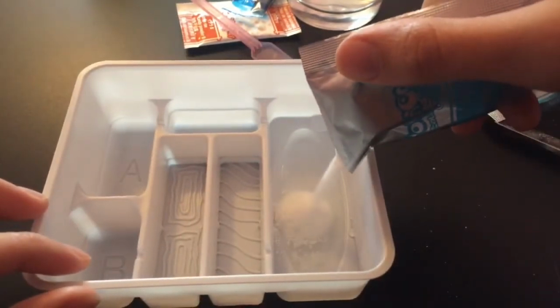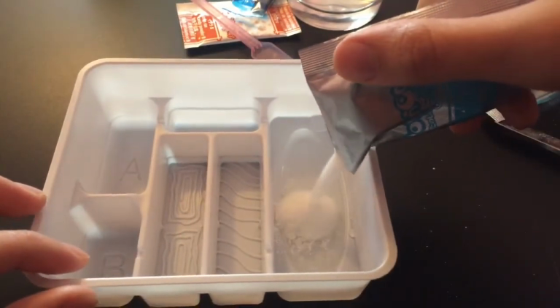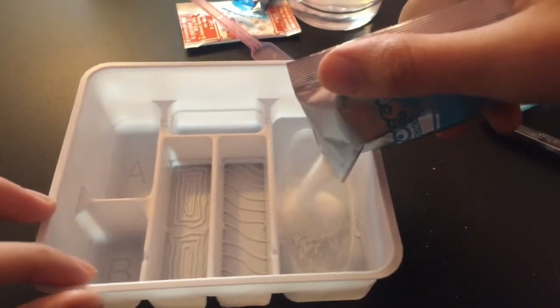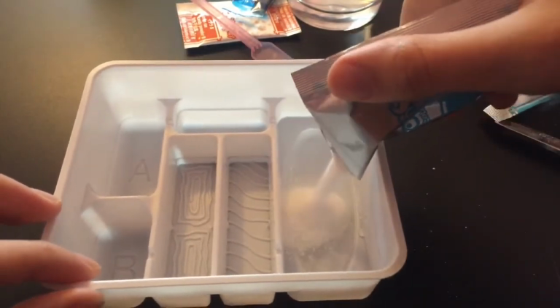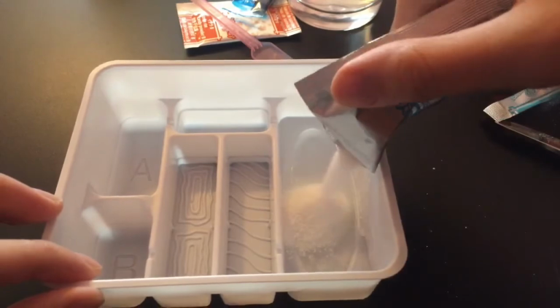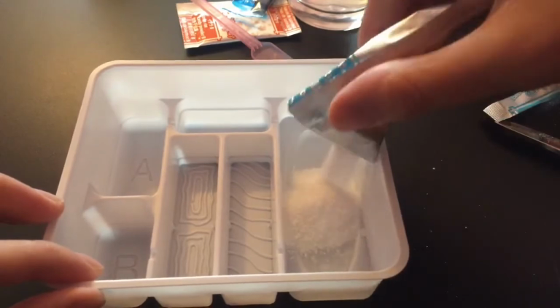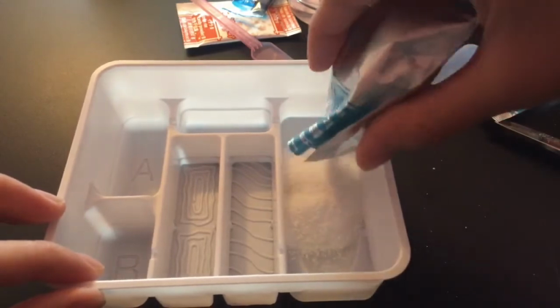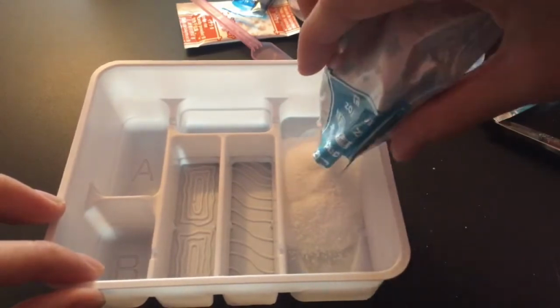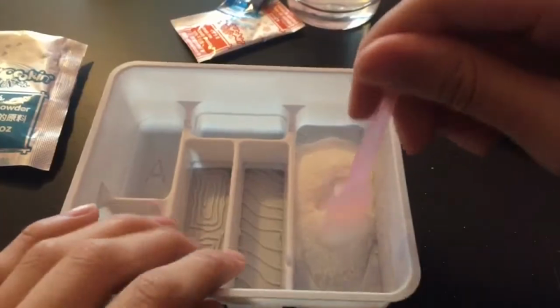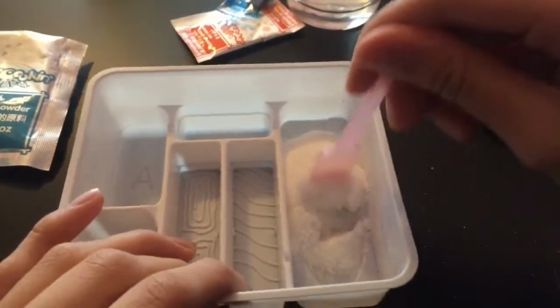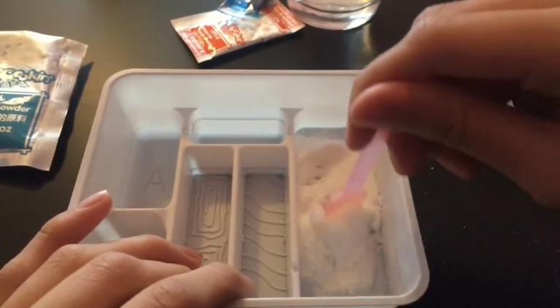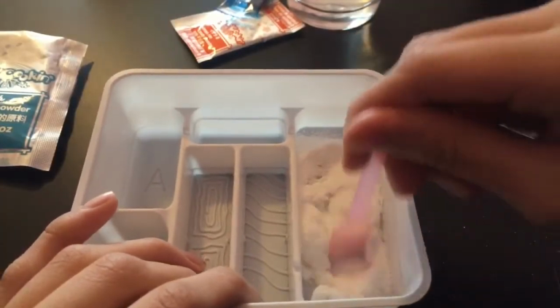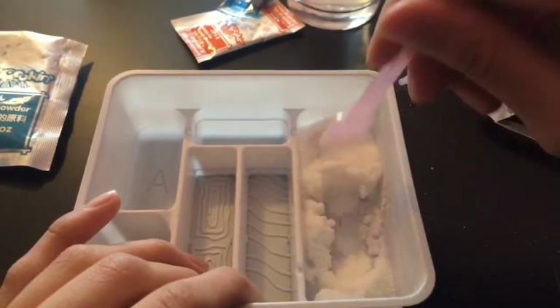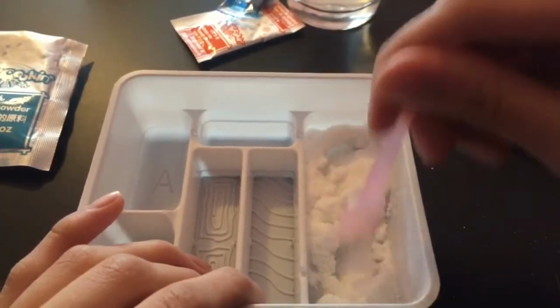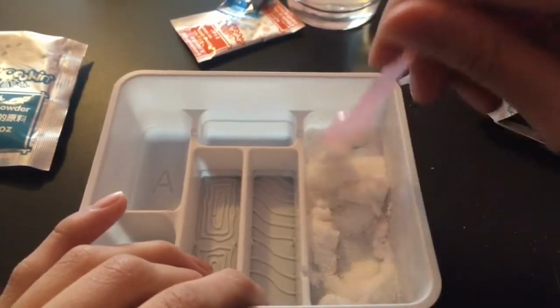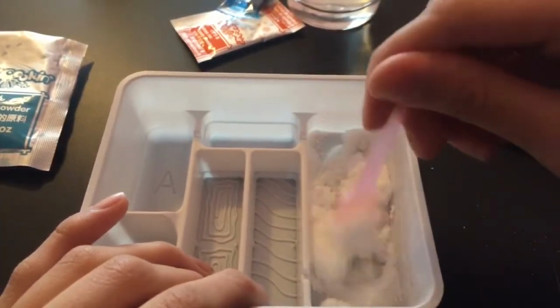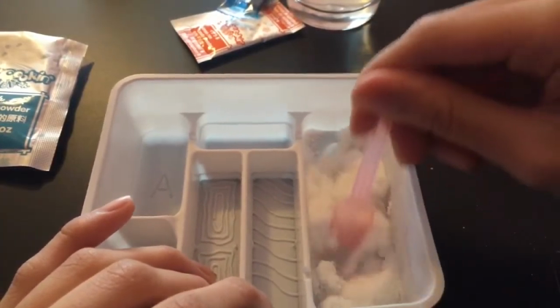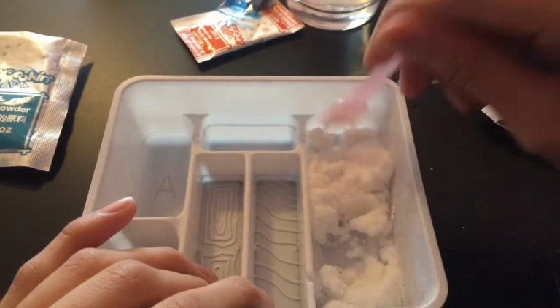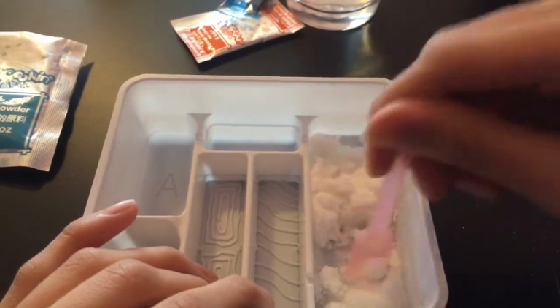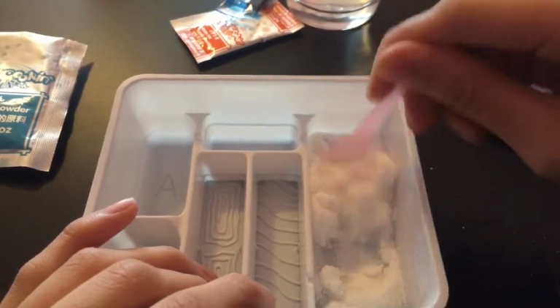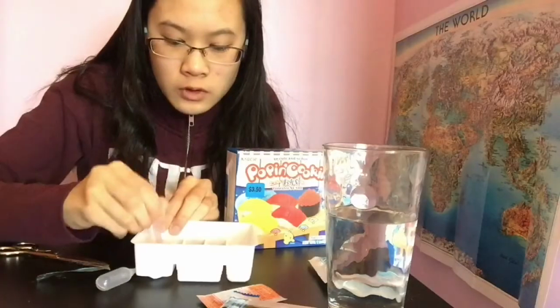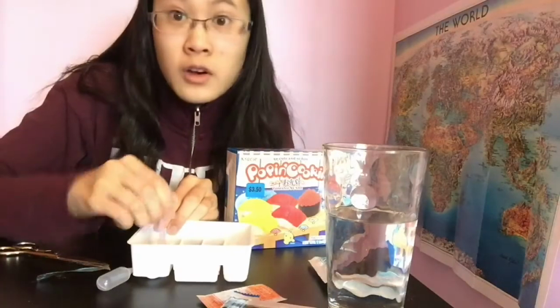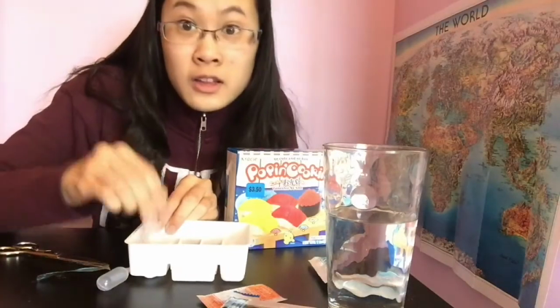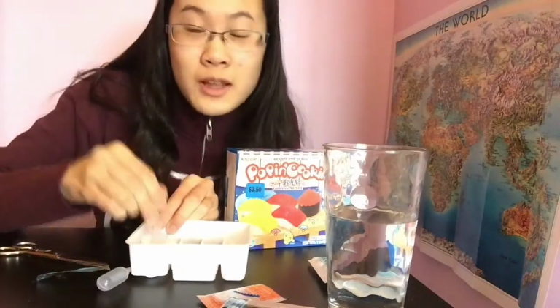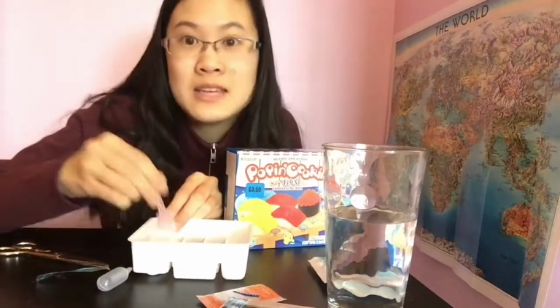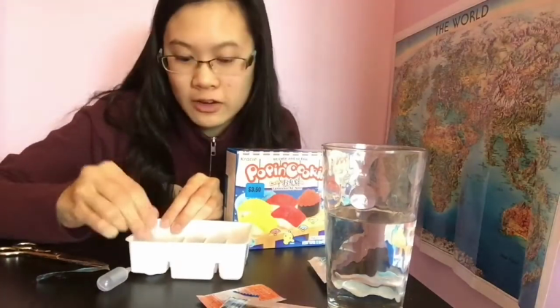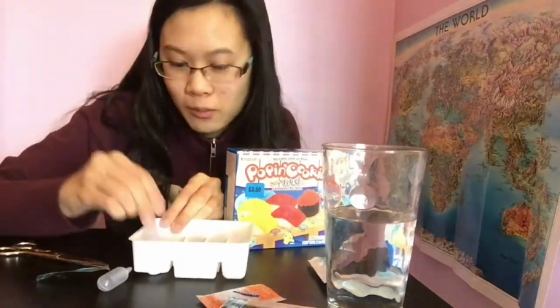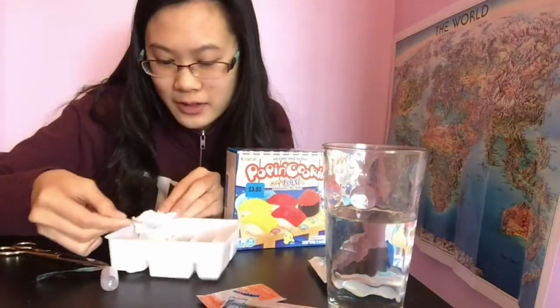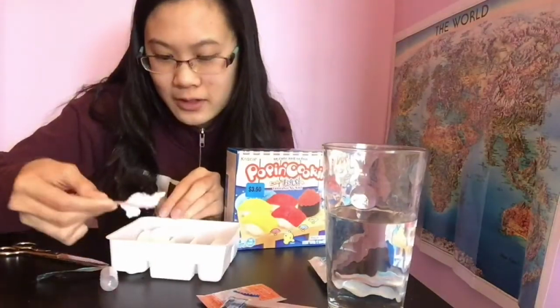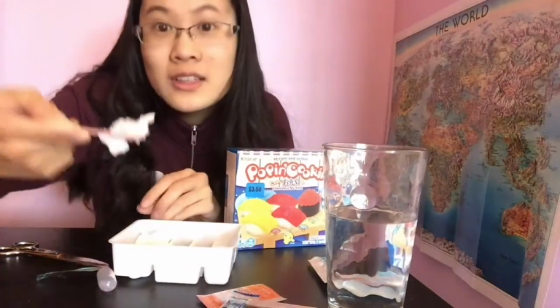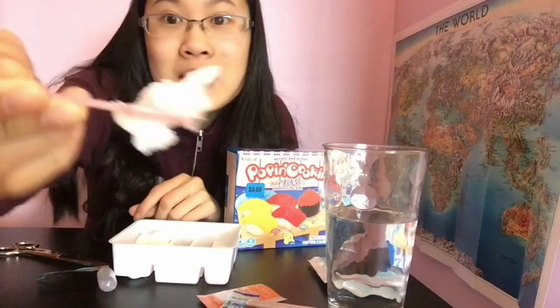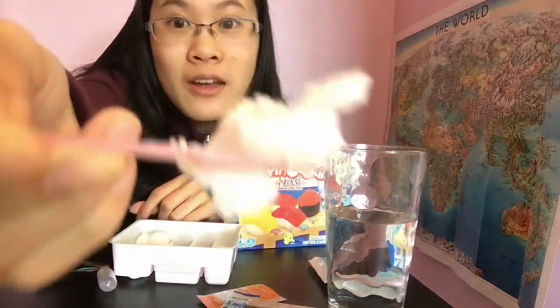Did I get too much water? I'm so confused. And now you mix it until it becomes rice. It looks more like mashed potato. Doesn't this look like mashed potato?